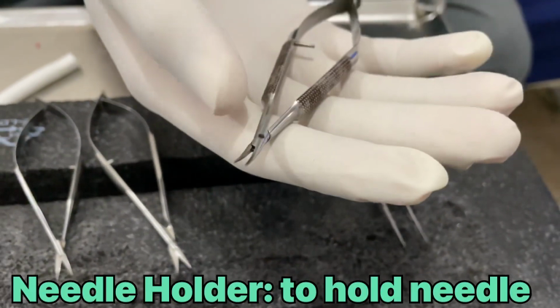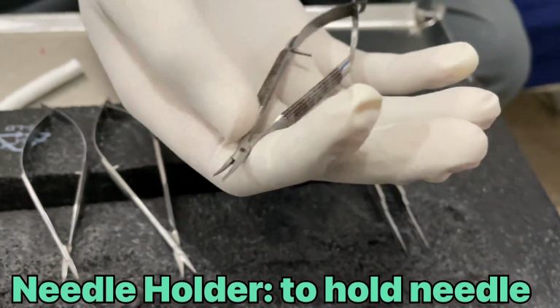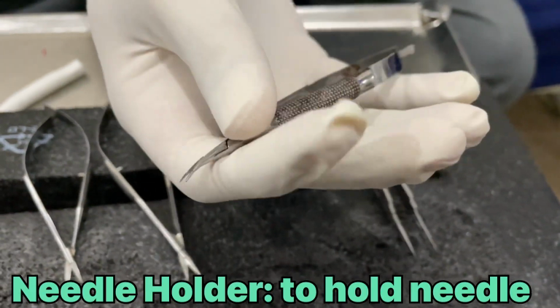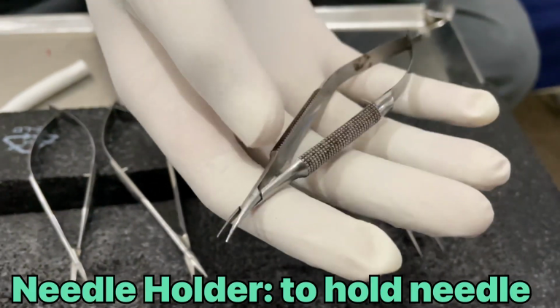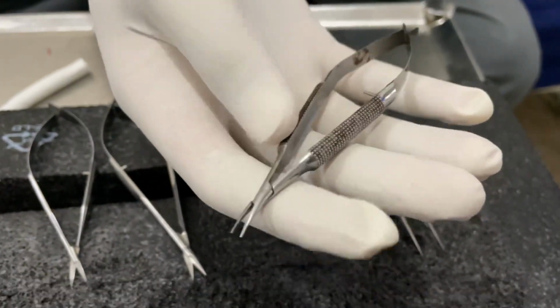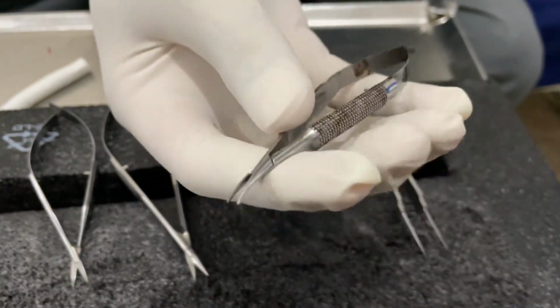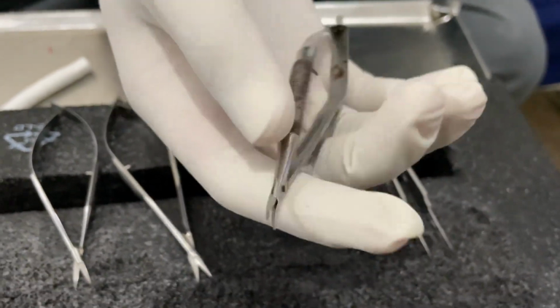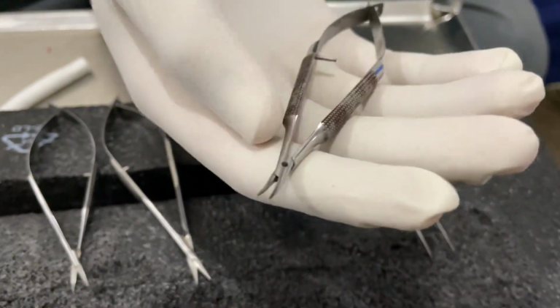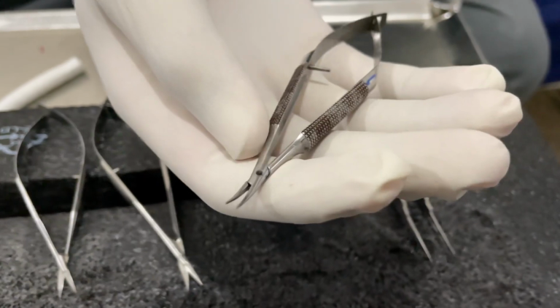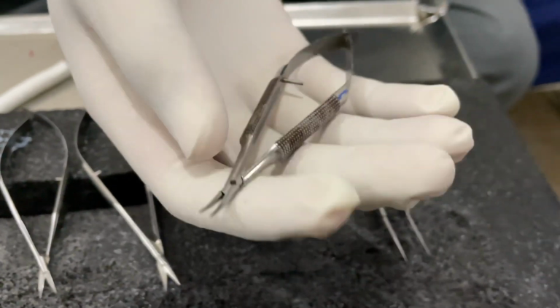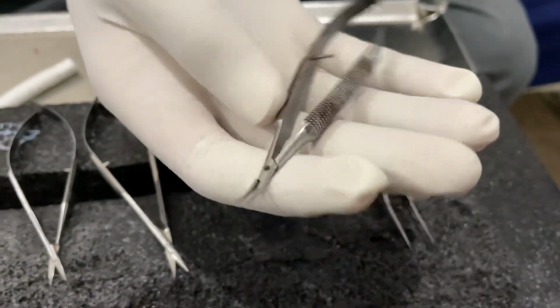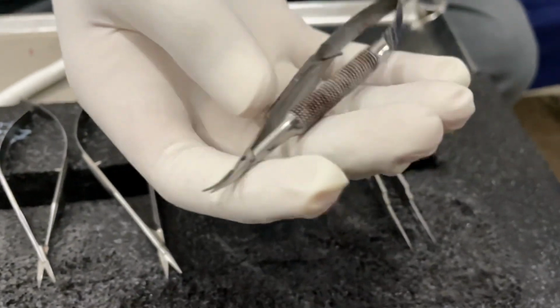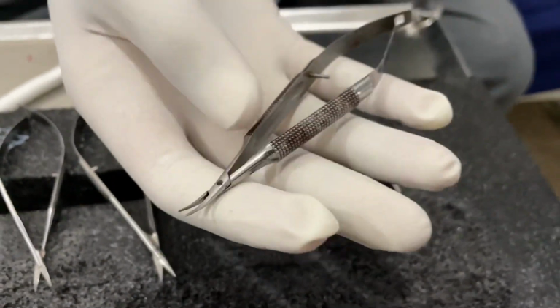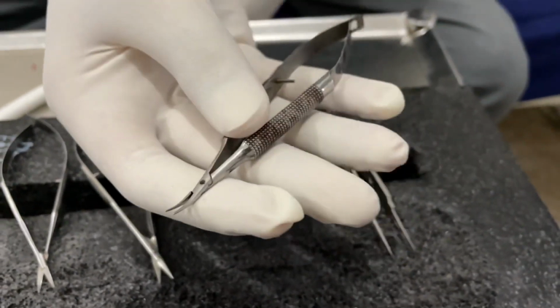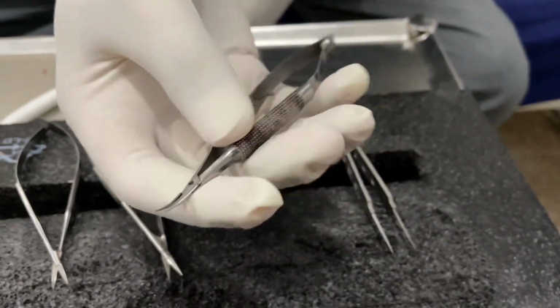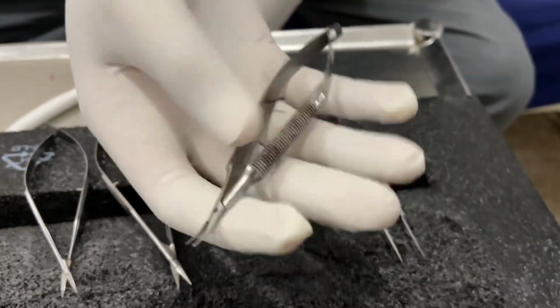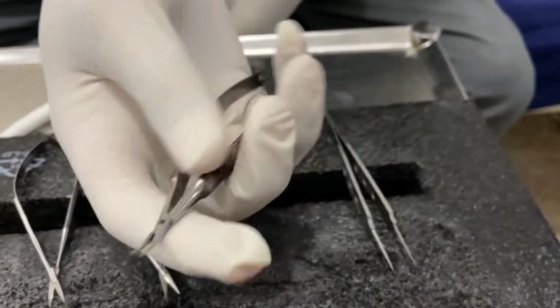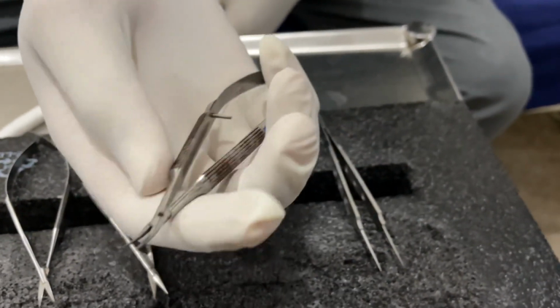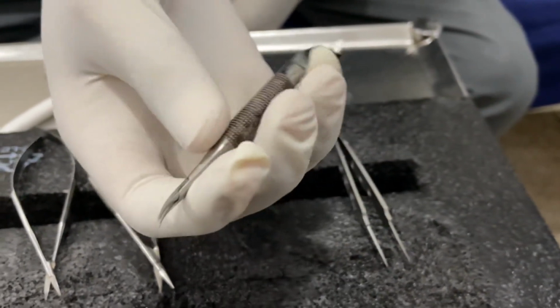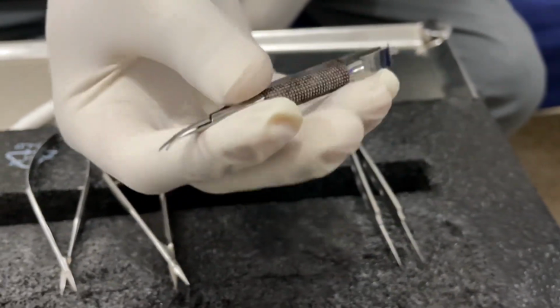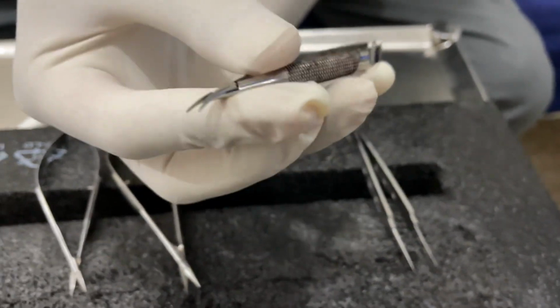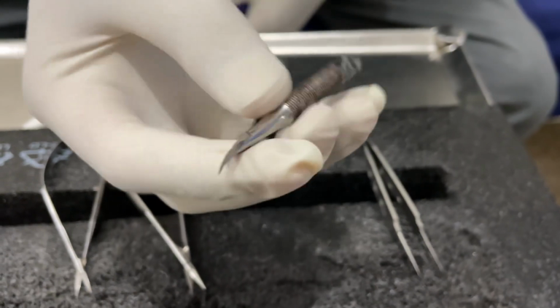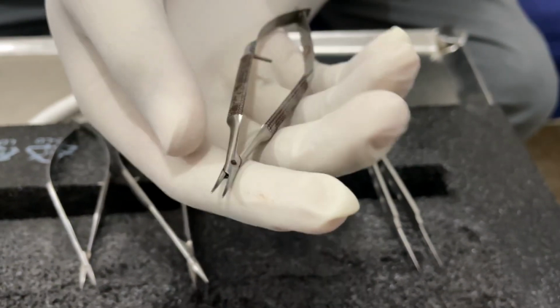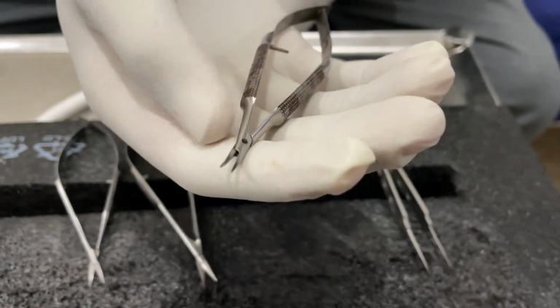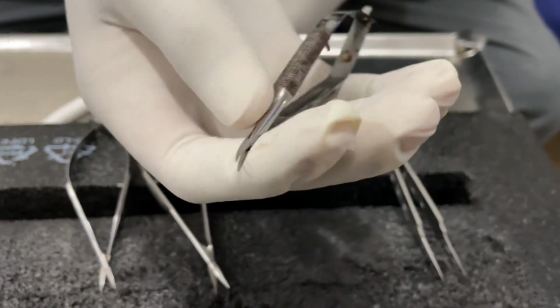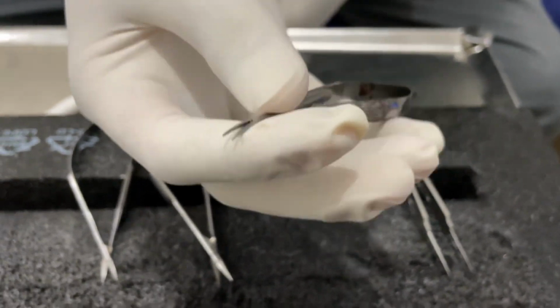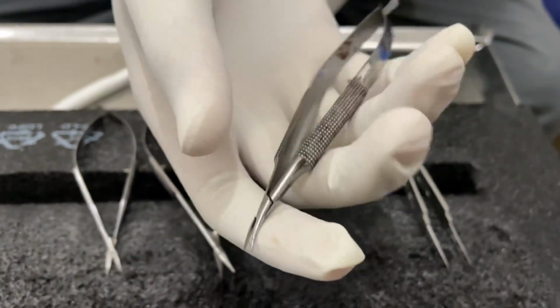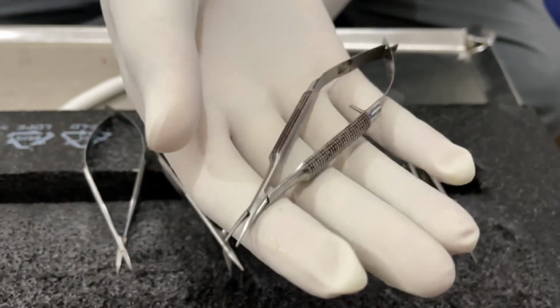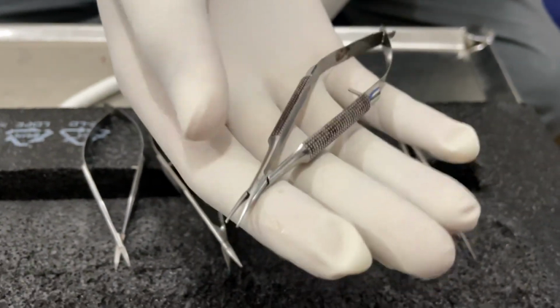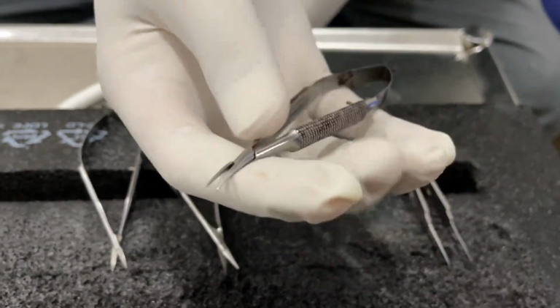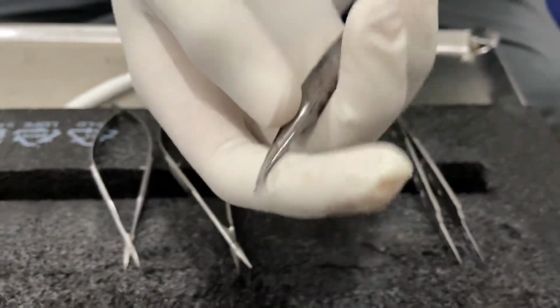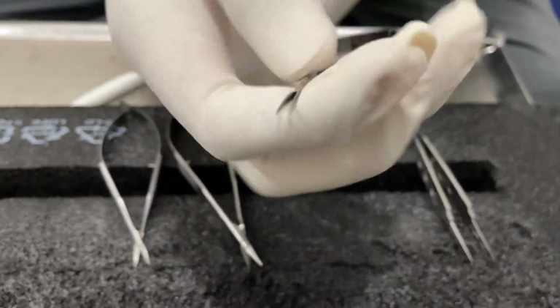This is an ophthalmology instrument. The needle holder is a bit different from the normal needle holder as used in general surgery. But this is the needle holder in ophthalmology.